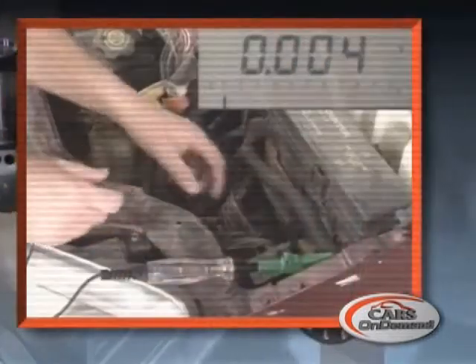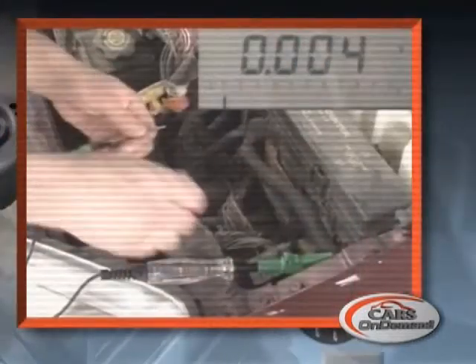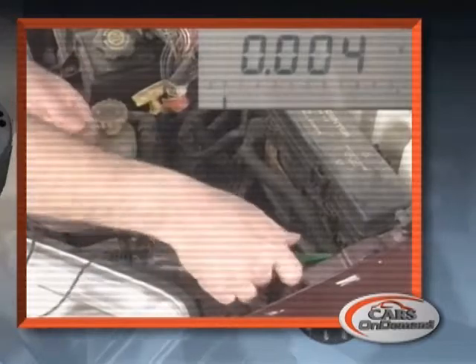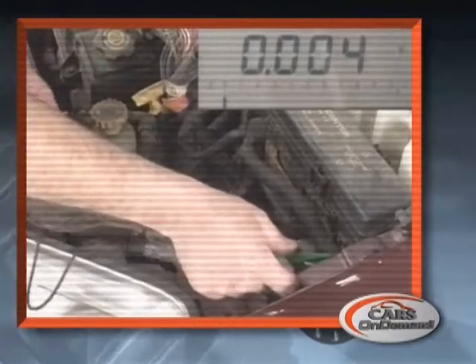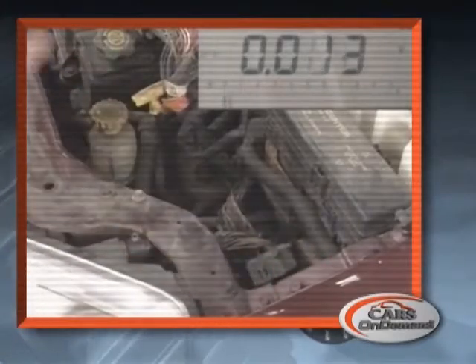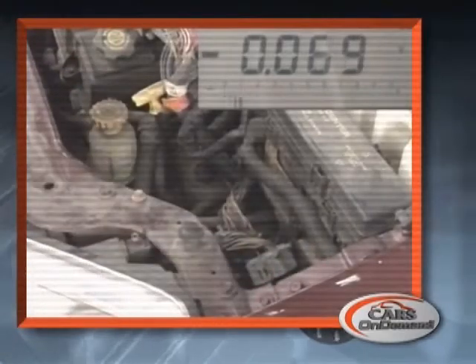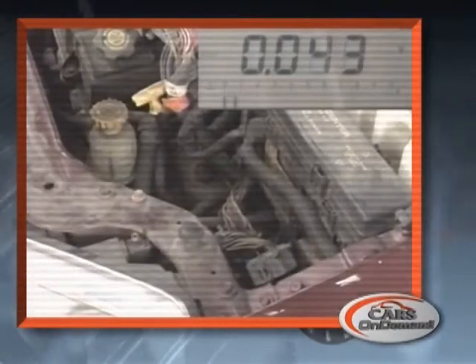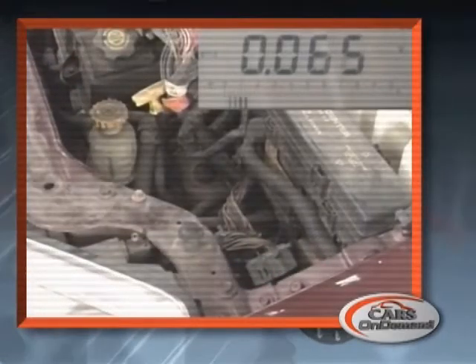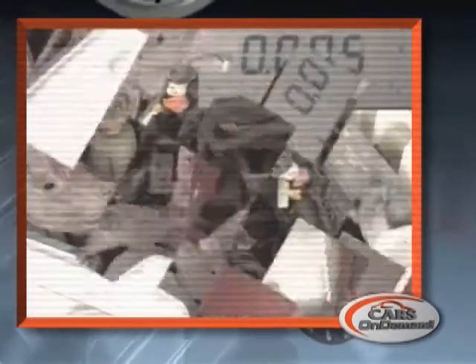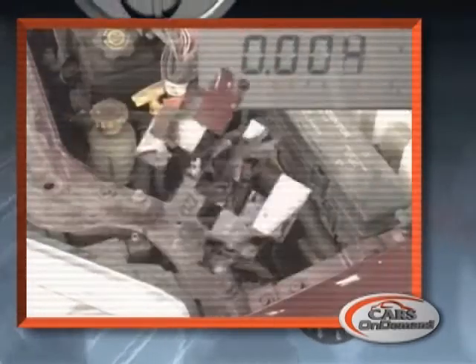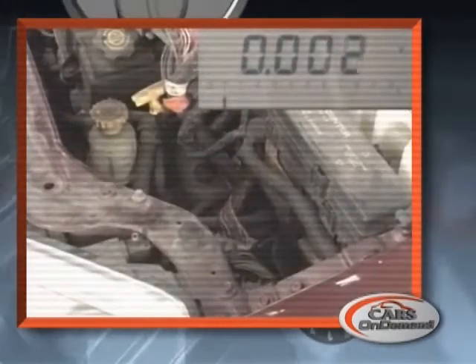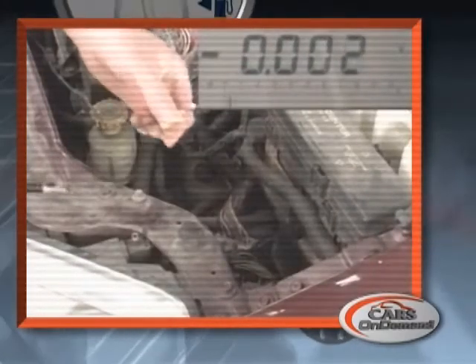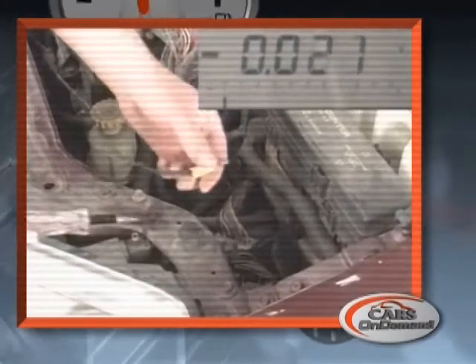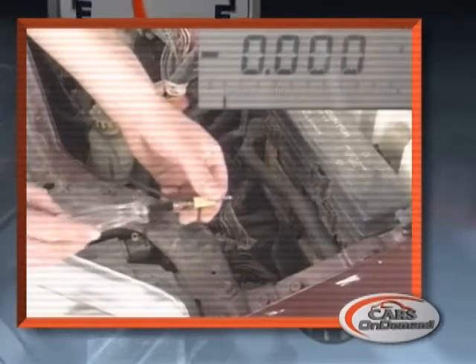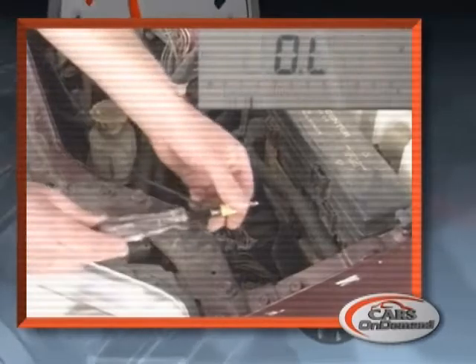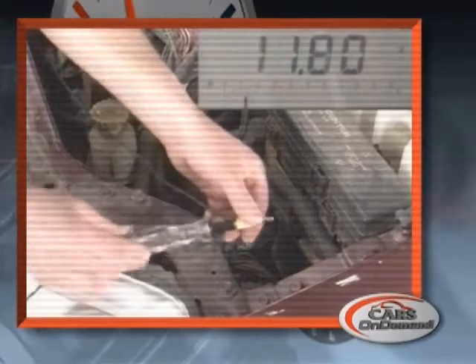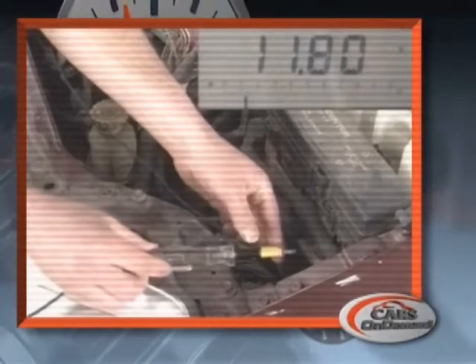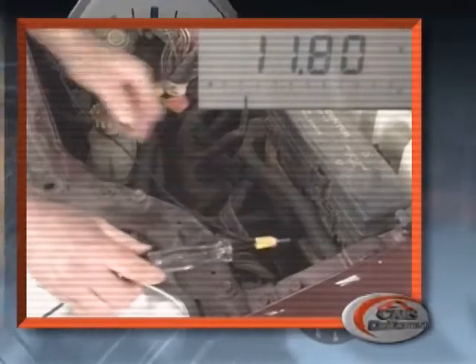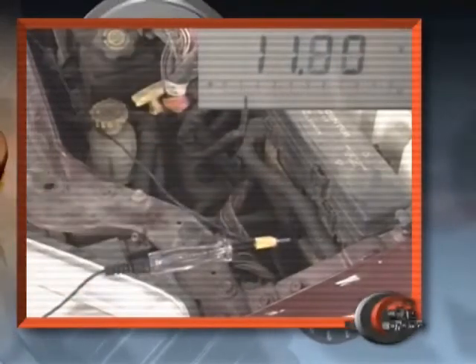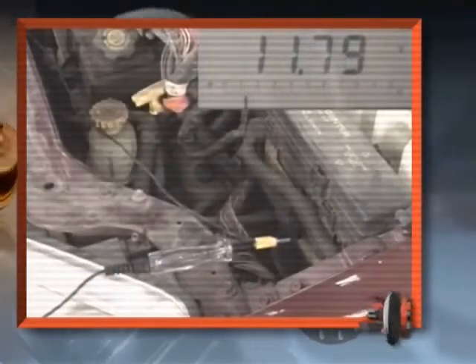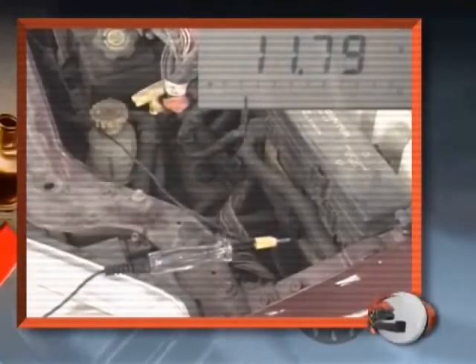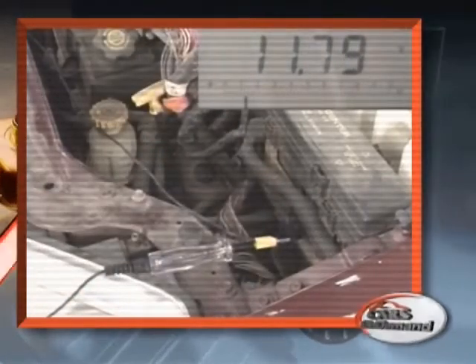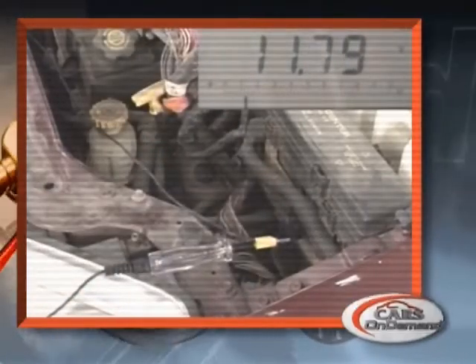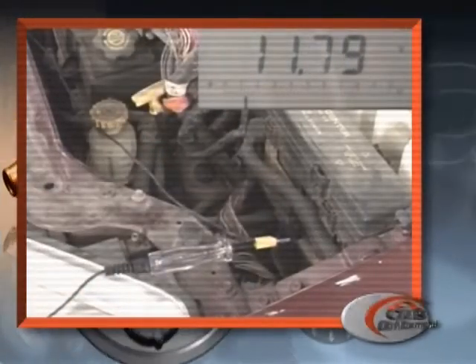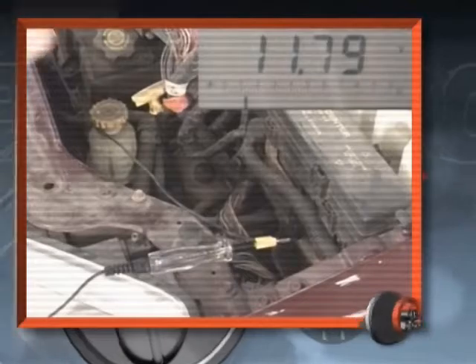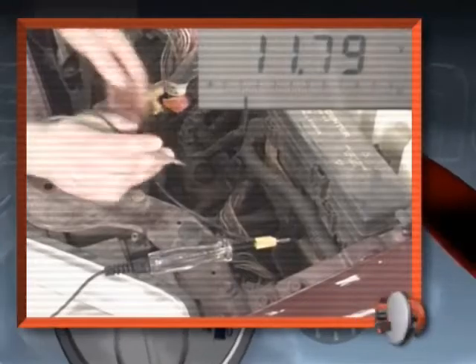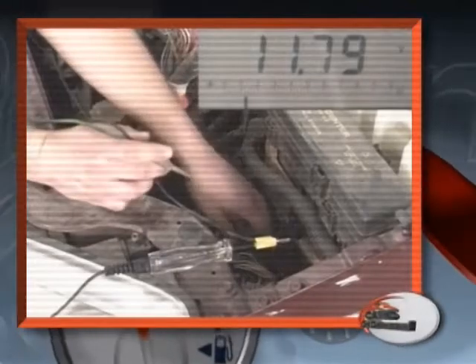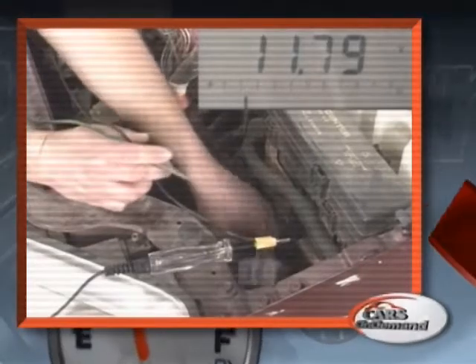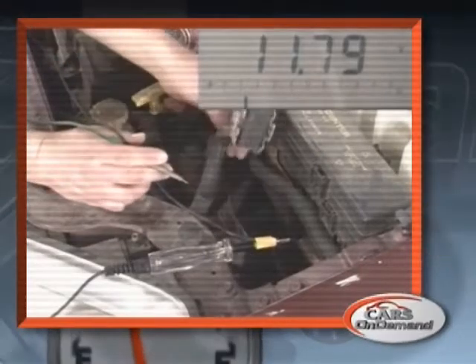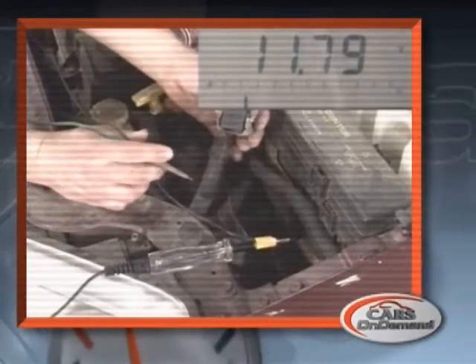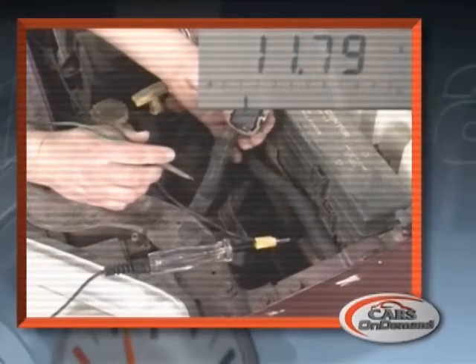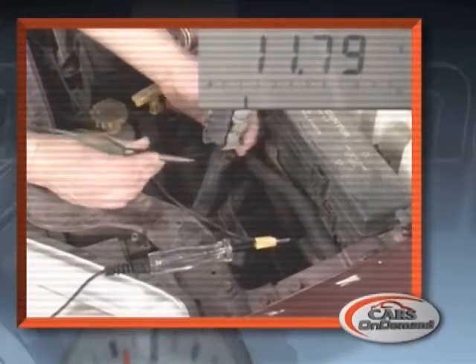With the many modules involved in cranking the vehicle now, we need to be able to effectively identify that those modules have a good power and ground source. By using a test light and a voltmeter together, we can verify that we have a good feed and a good ground.